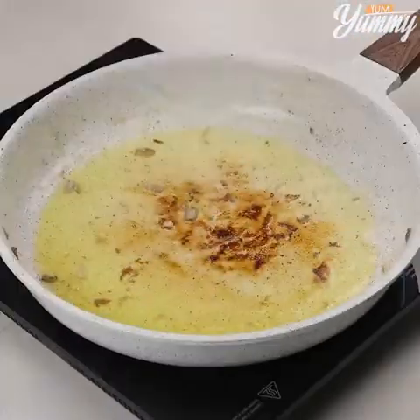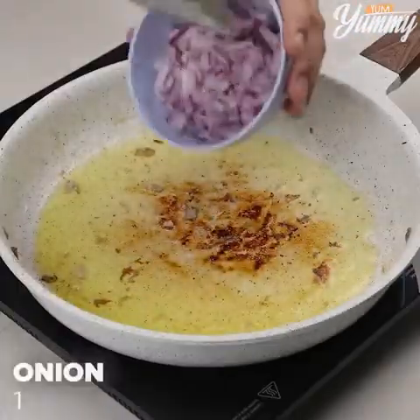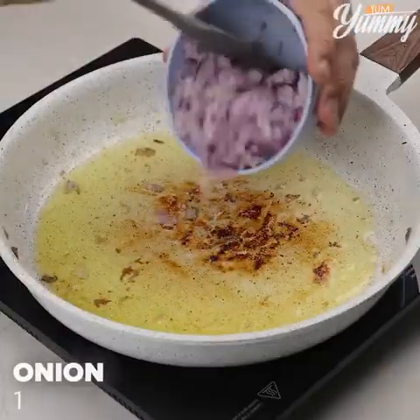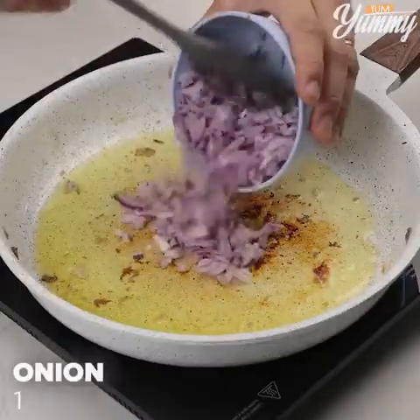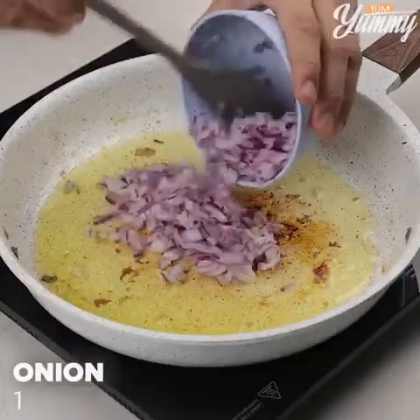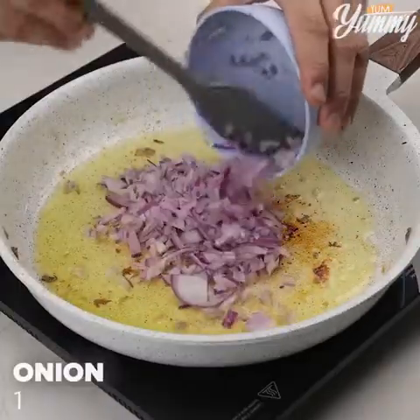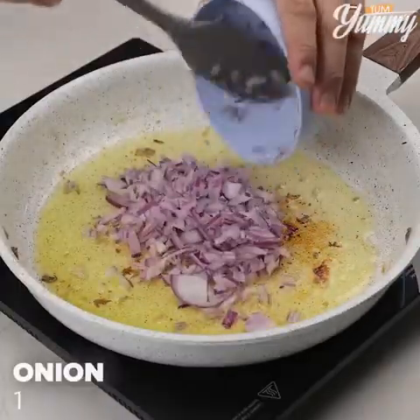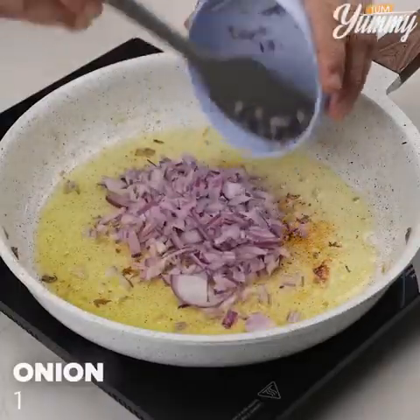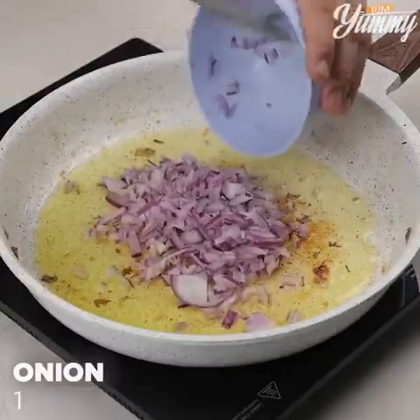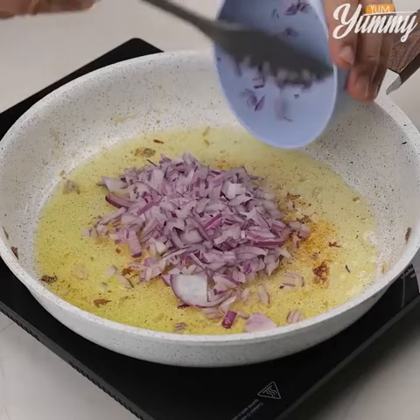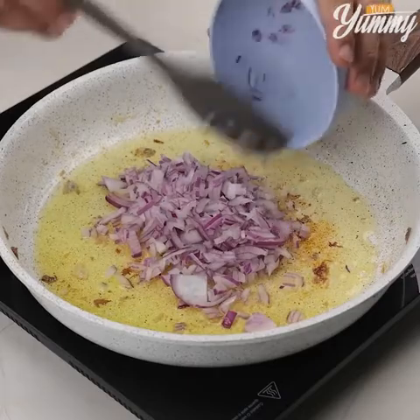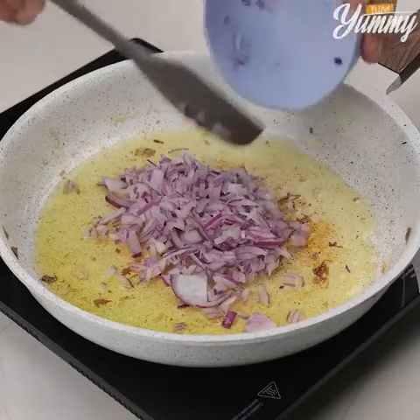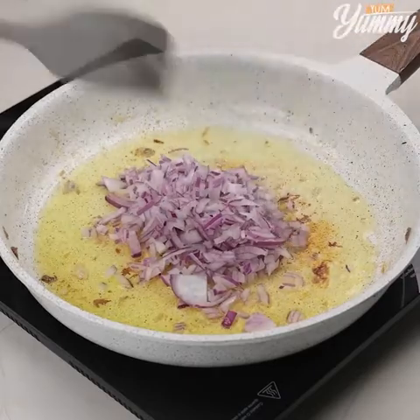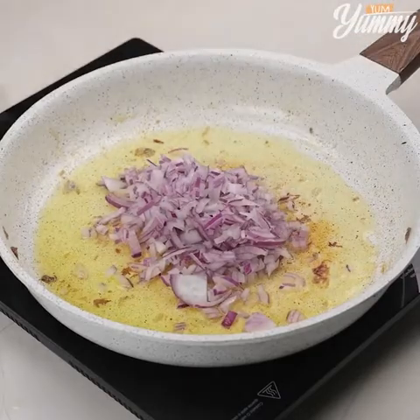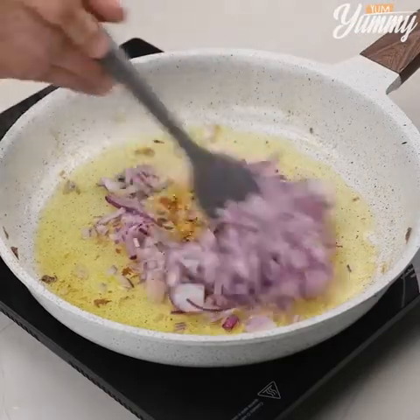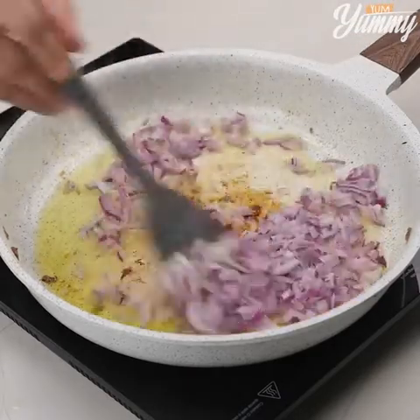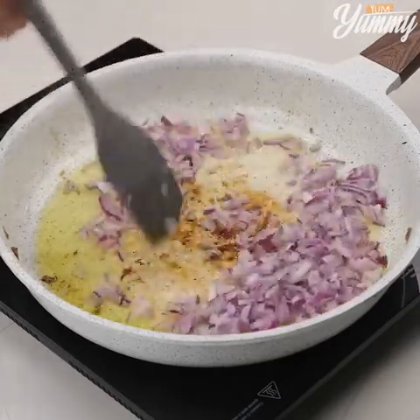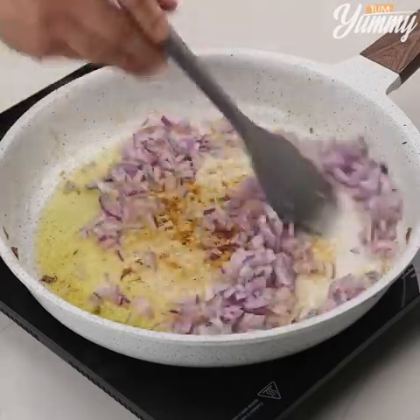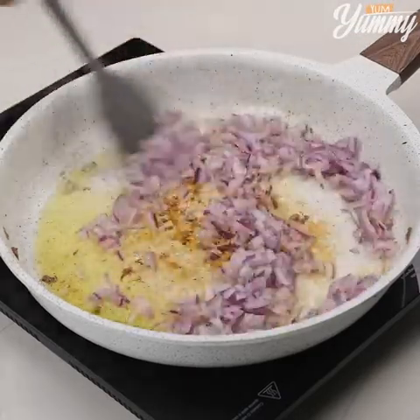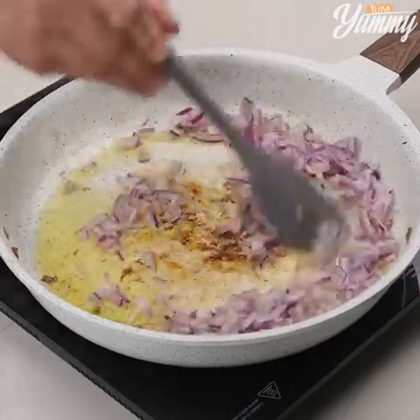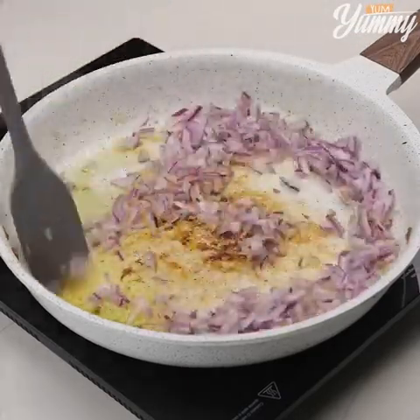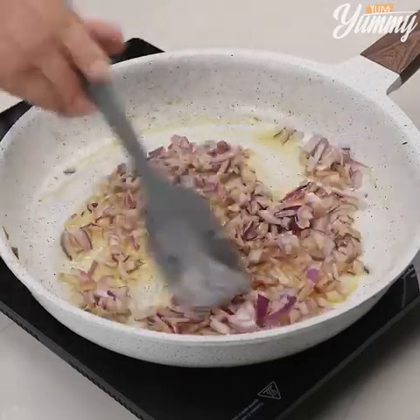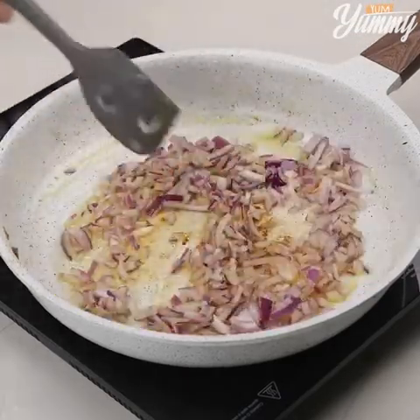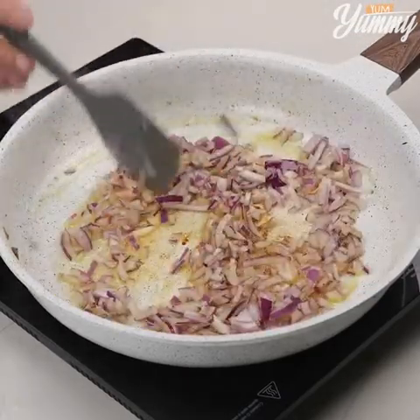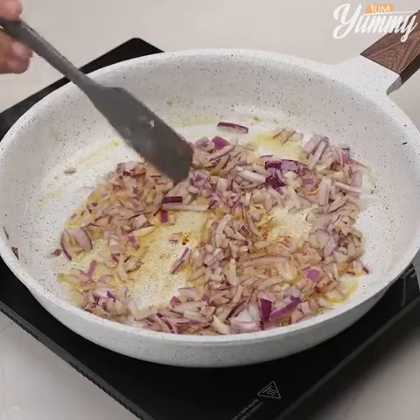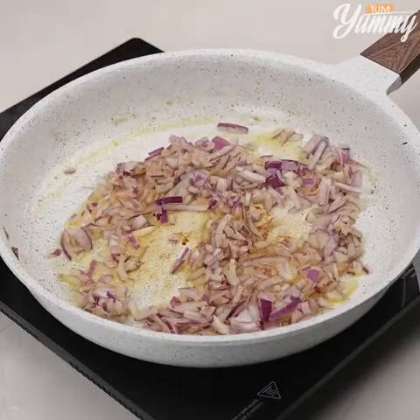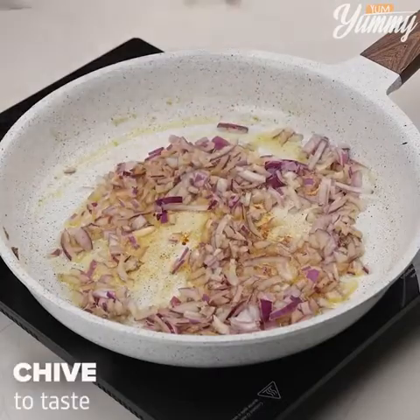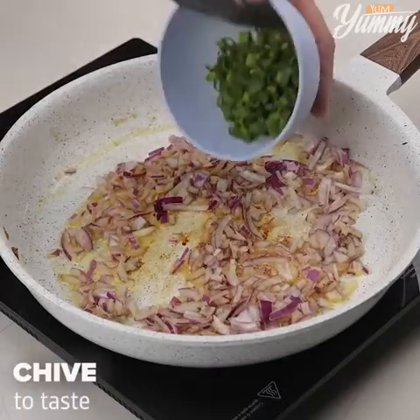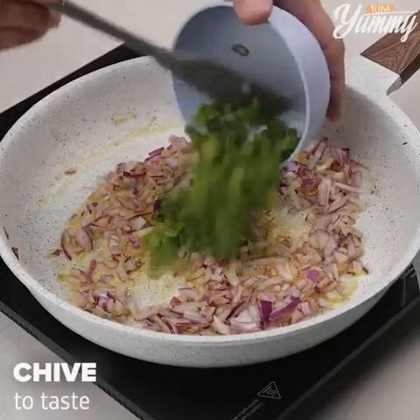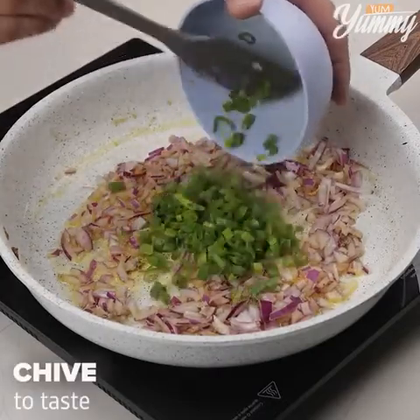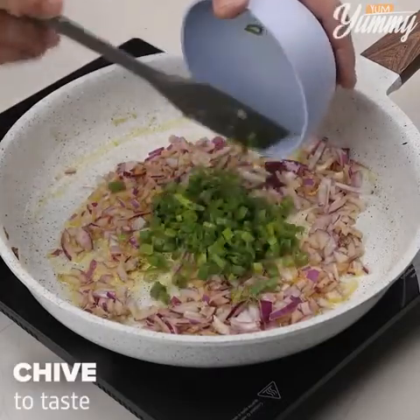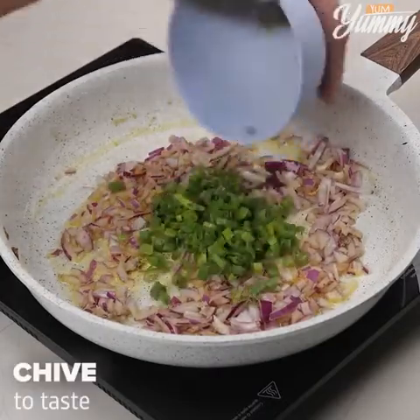Add one onion and sauté. Add chives to taste, and stir.